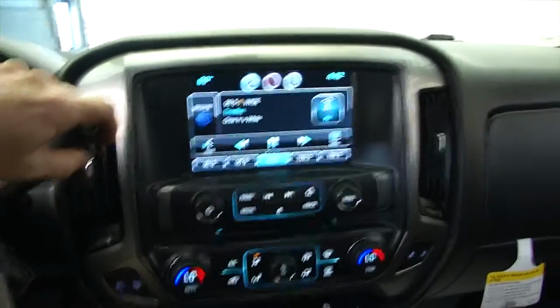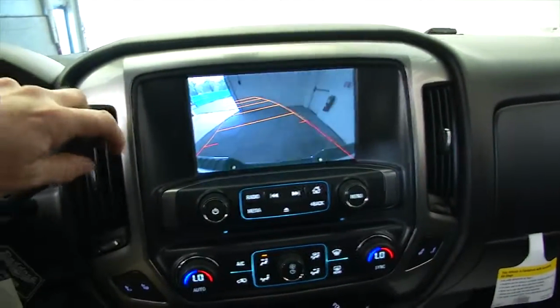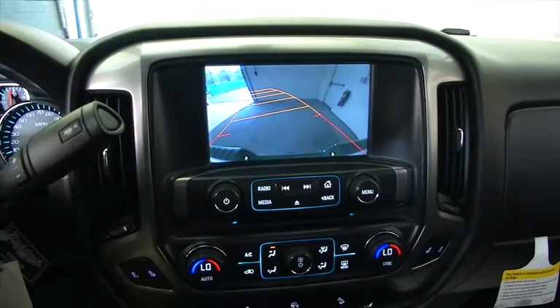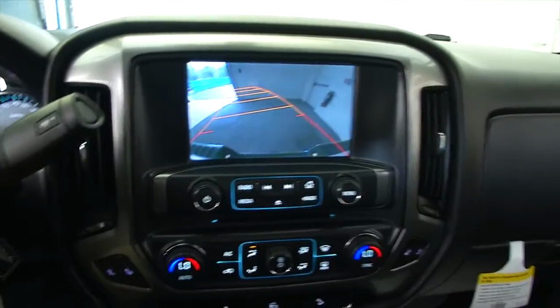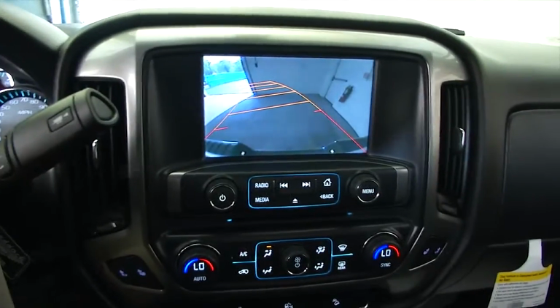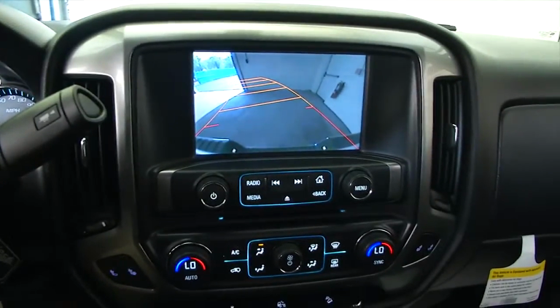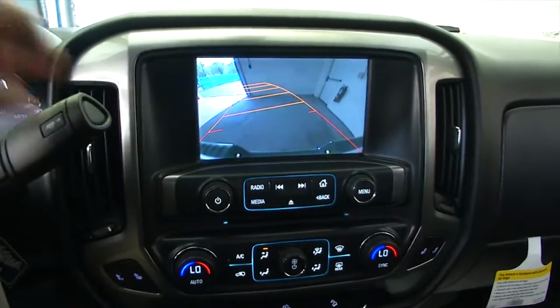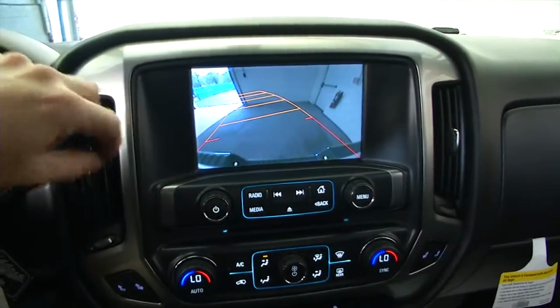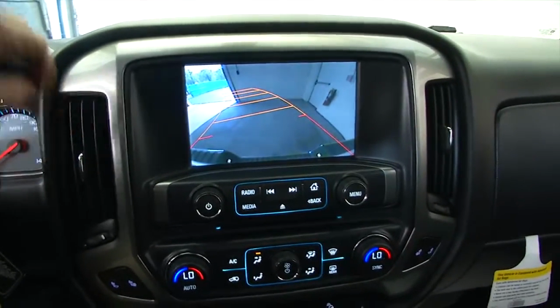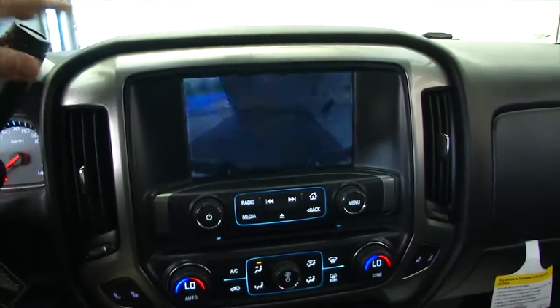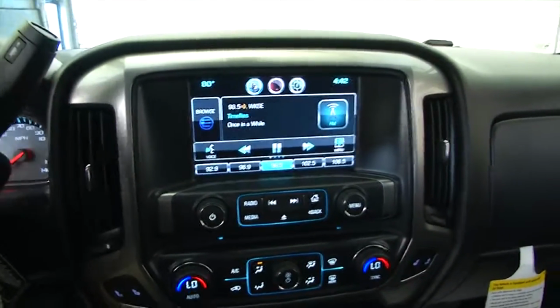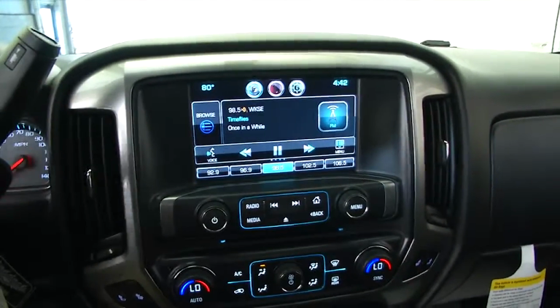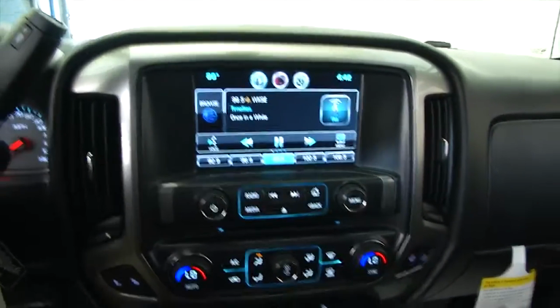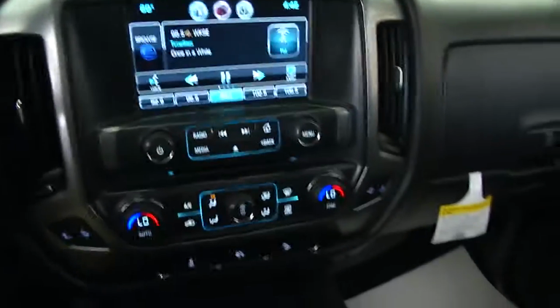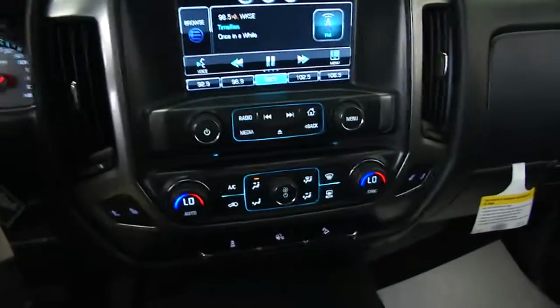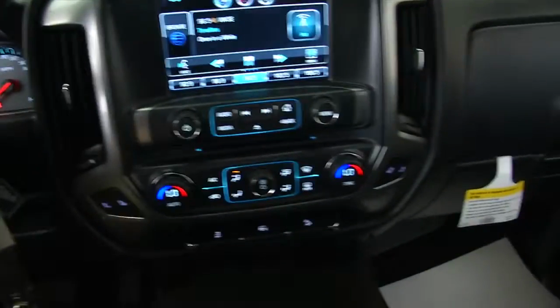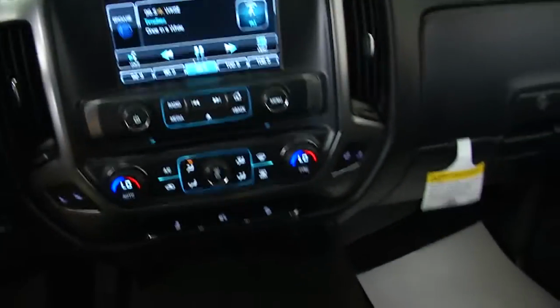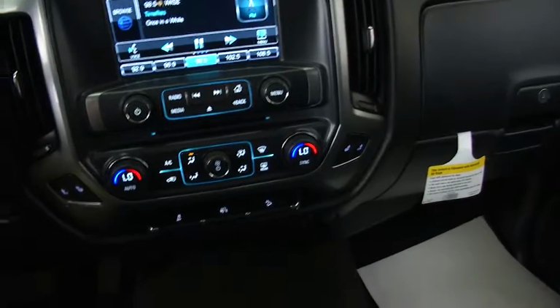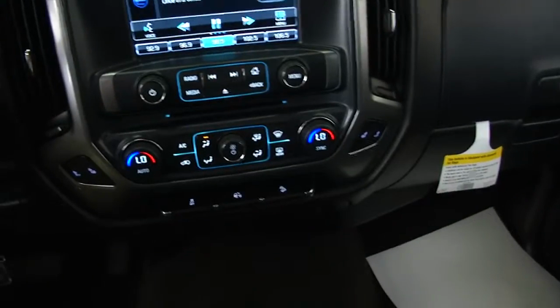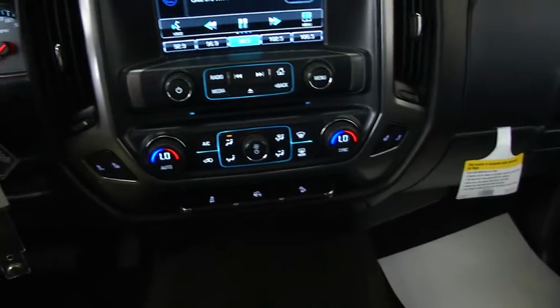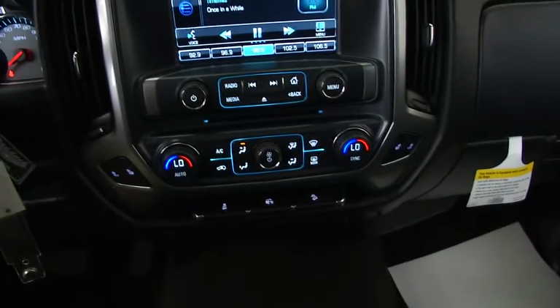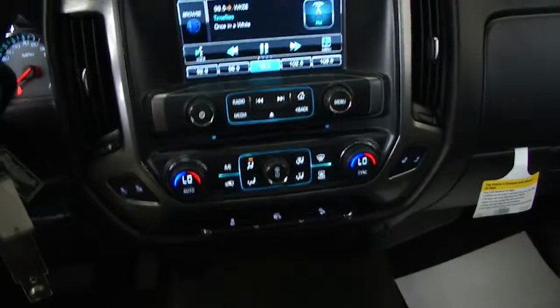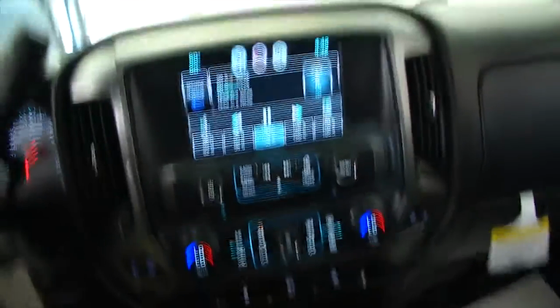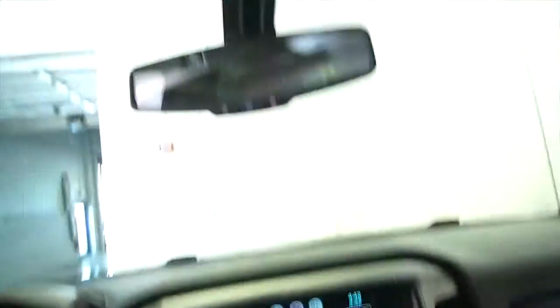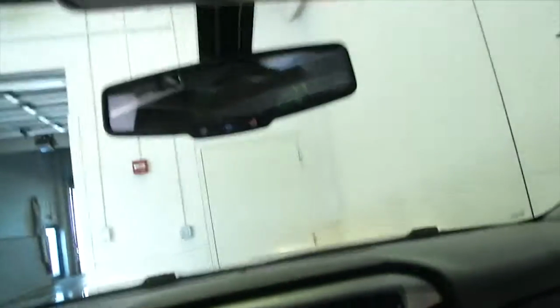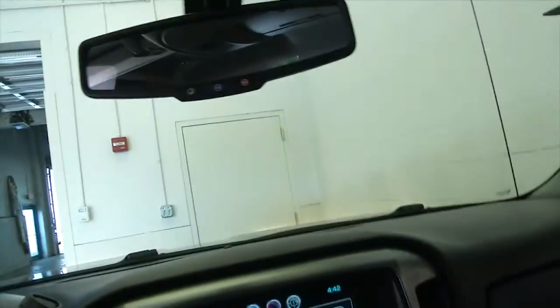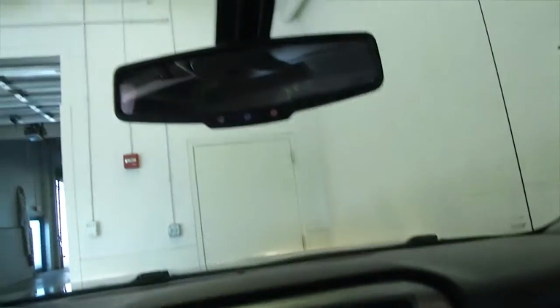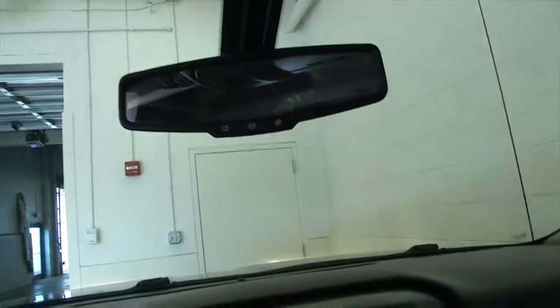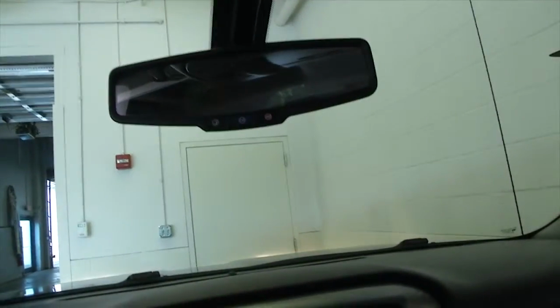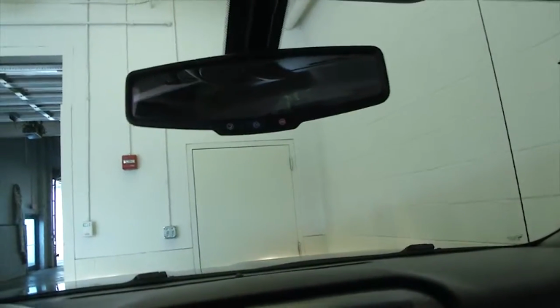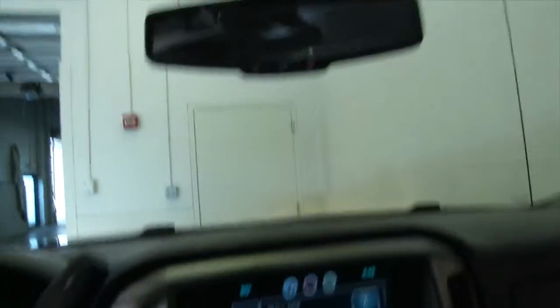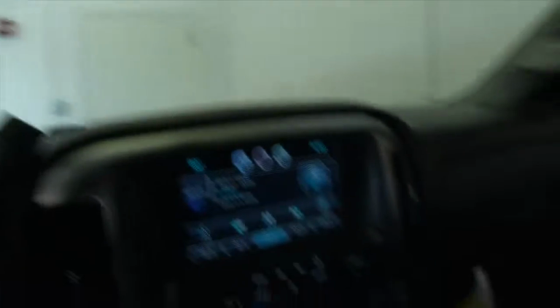Put the vehicle in reverse — you can see the rear camera assist is working. Air conditioning, heat controls, dual zone, and of course OnStar is available with a subscription.